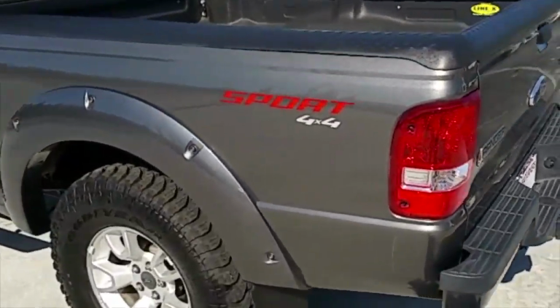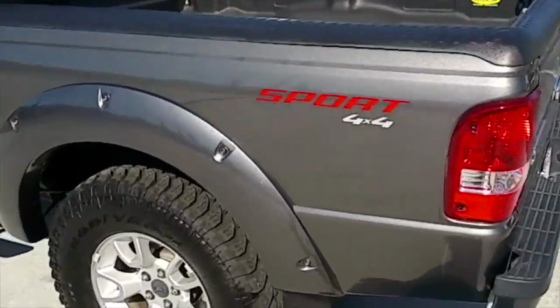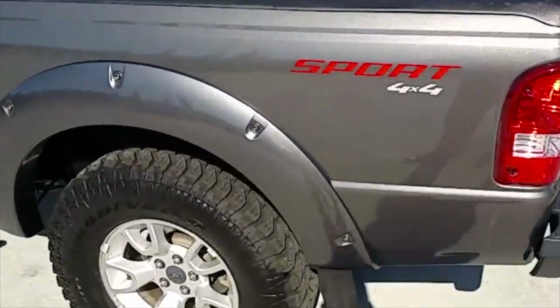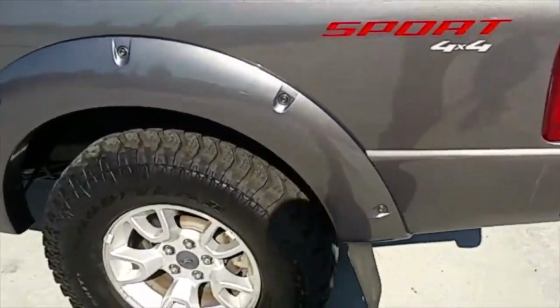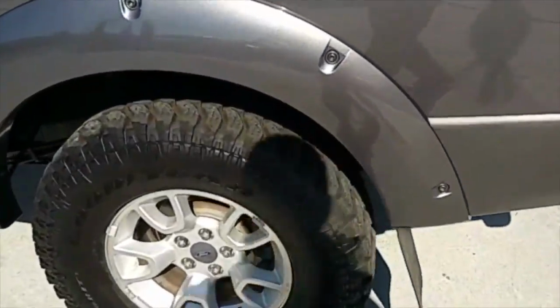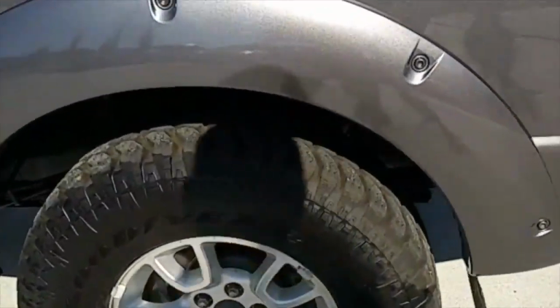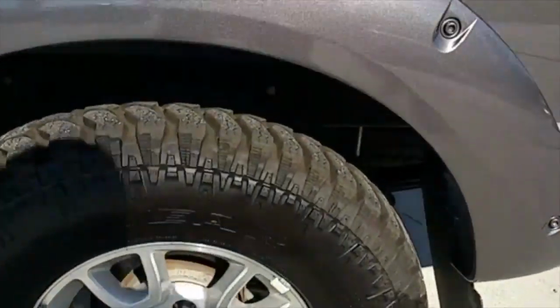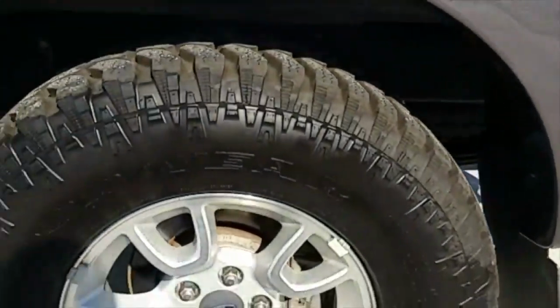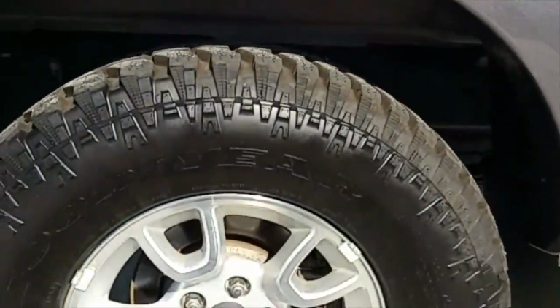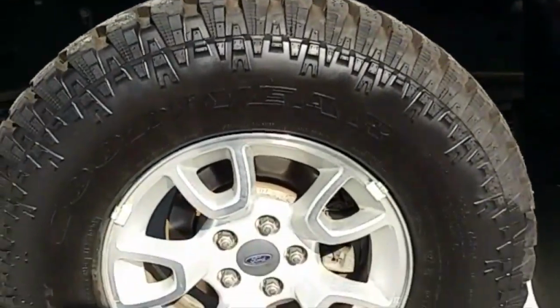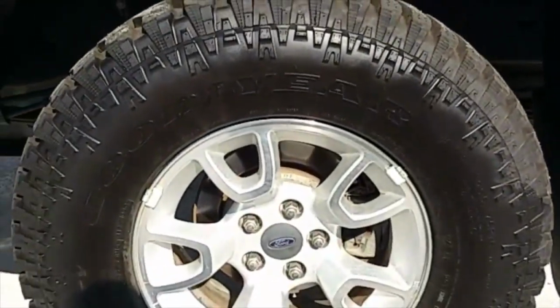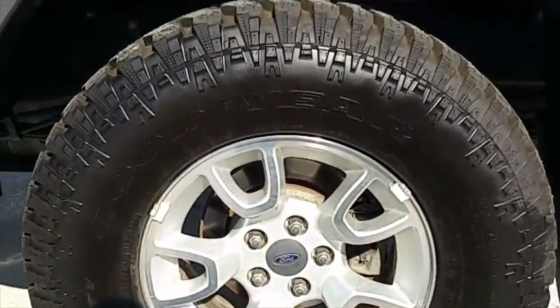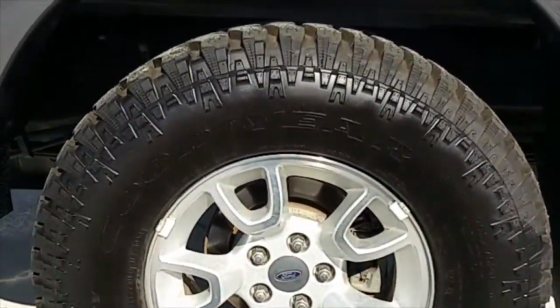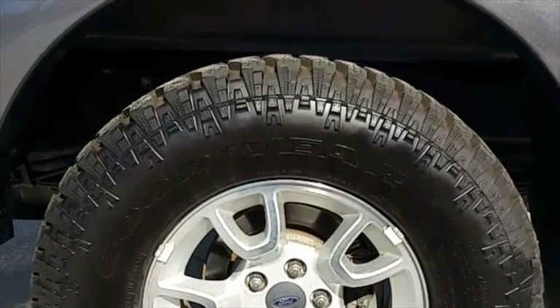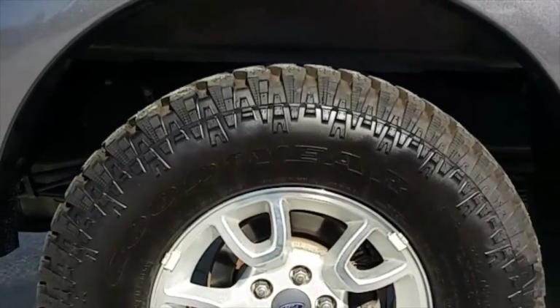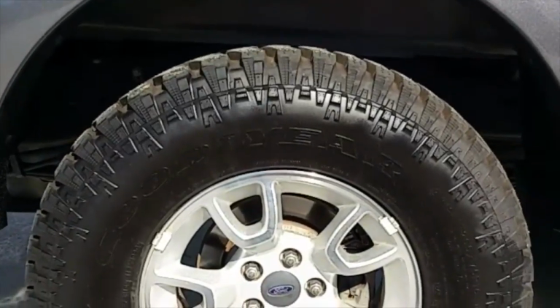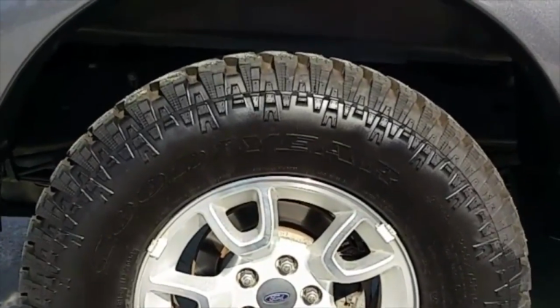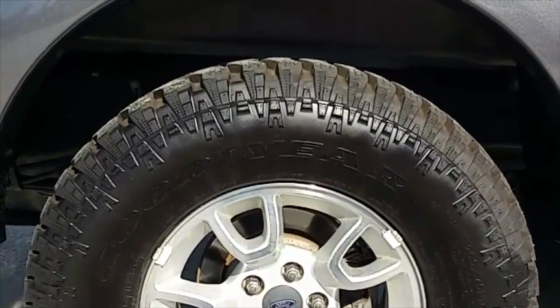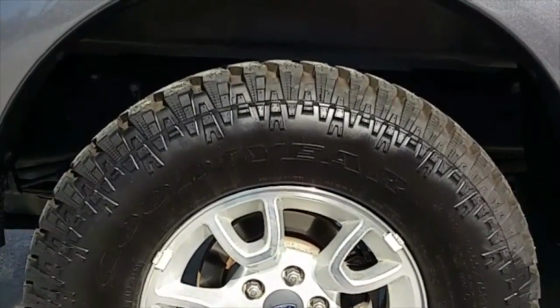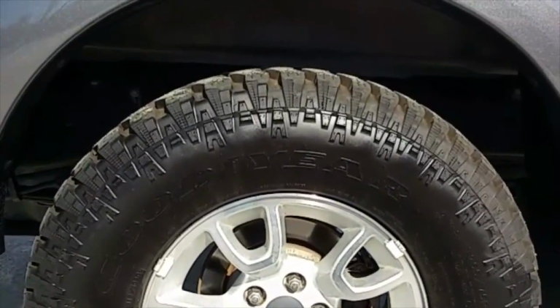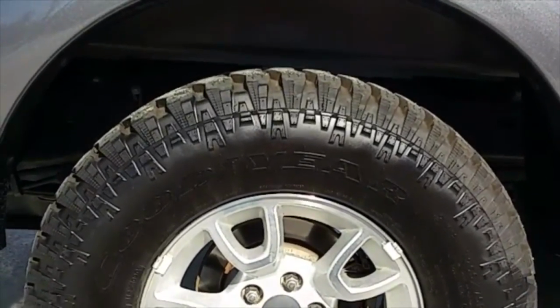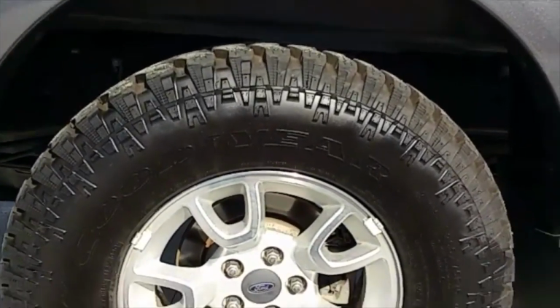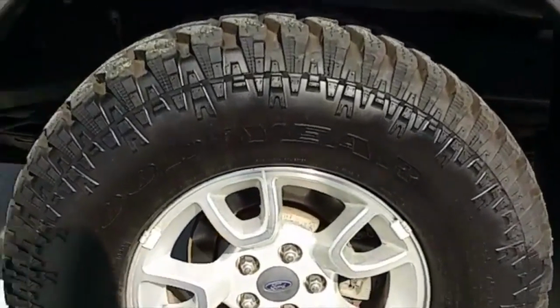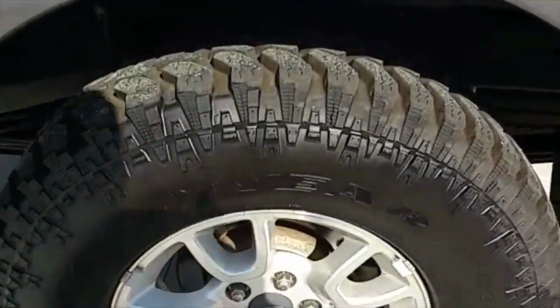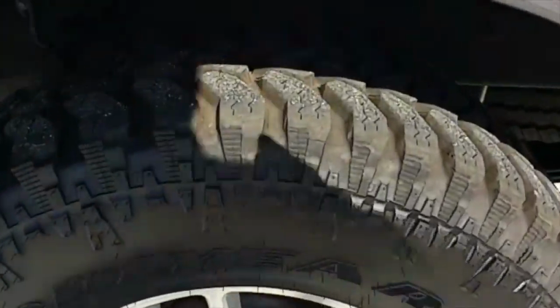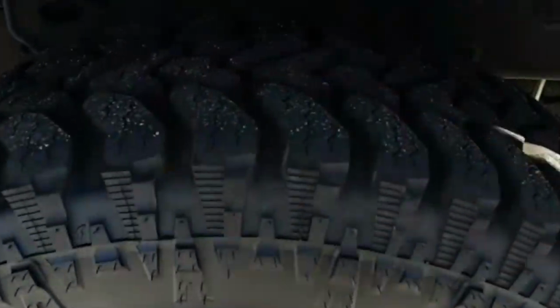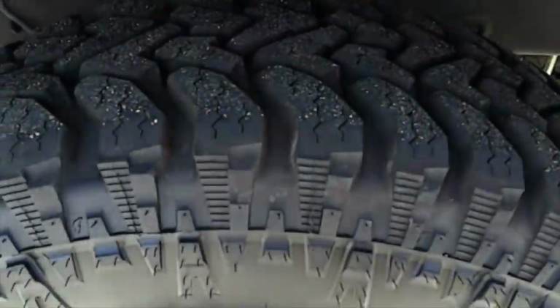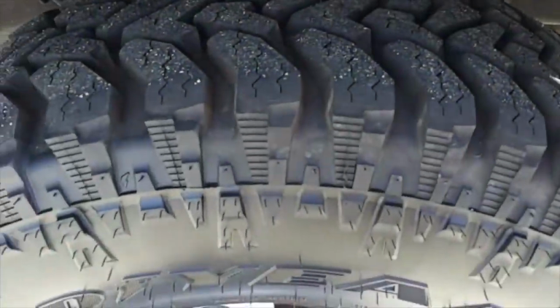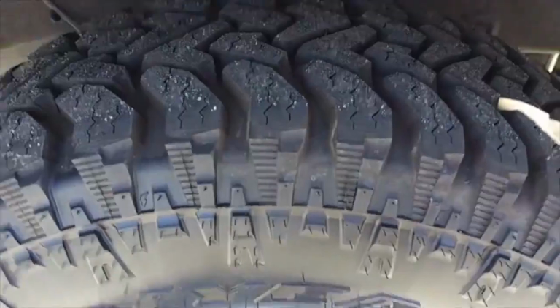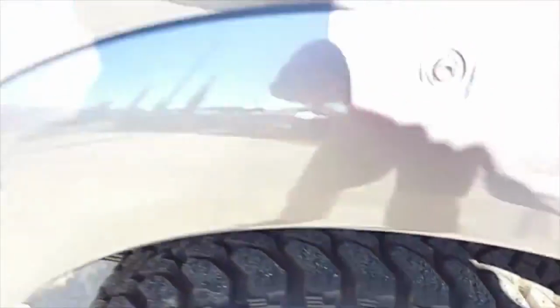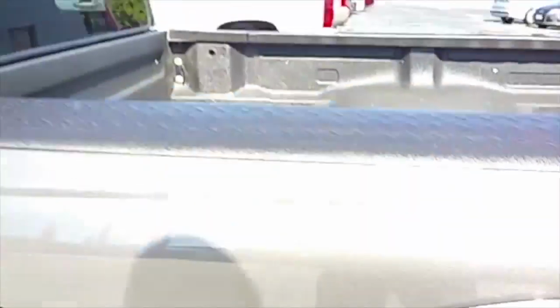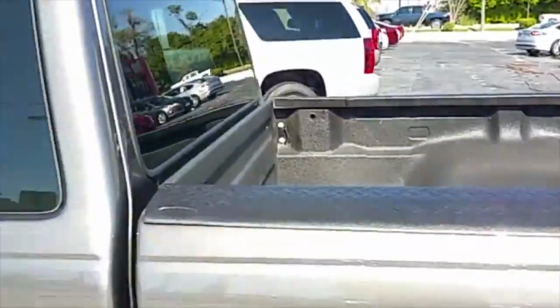Check out these tires — brand new set. The Goodyear Wrangler. Very beefy, very meaty tires on this truck.